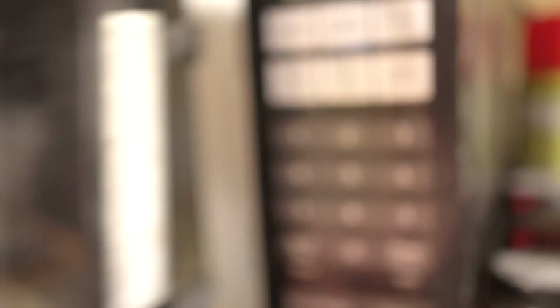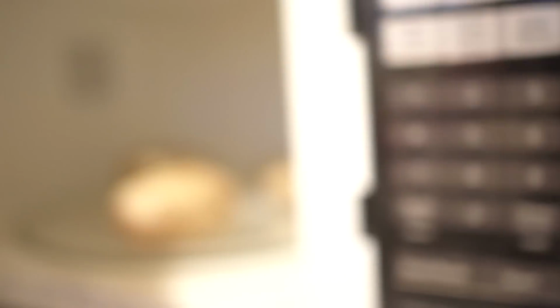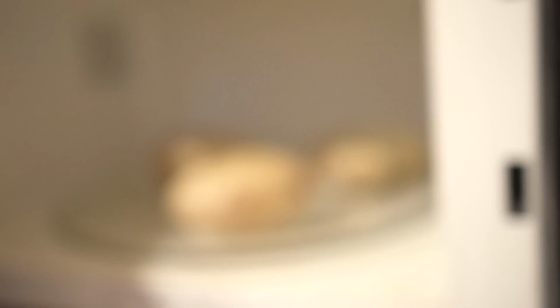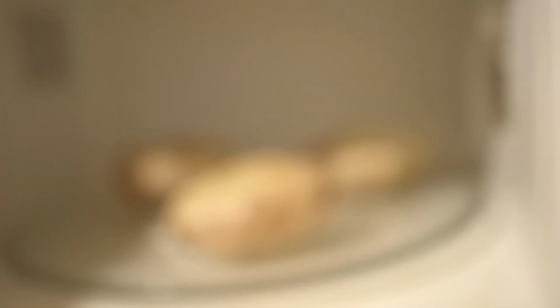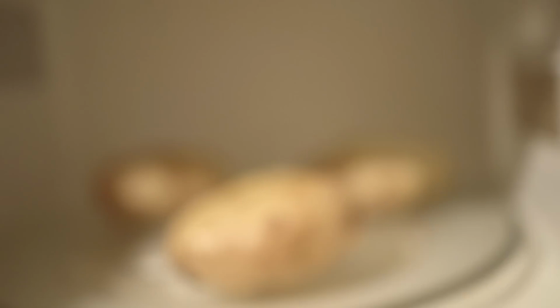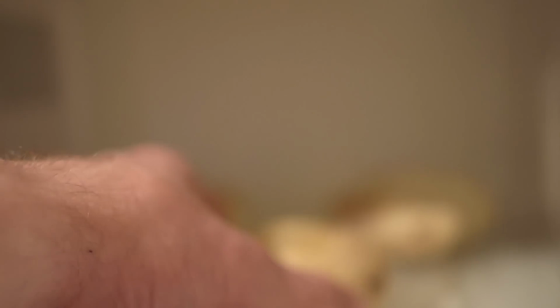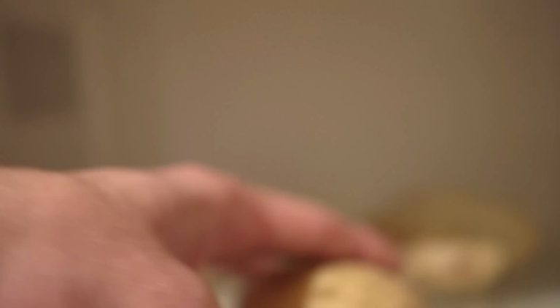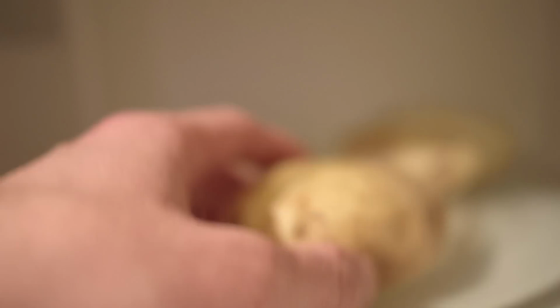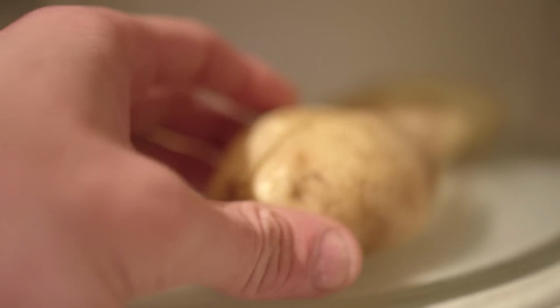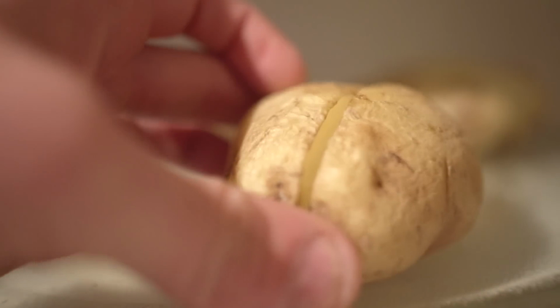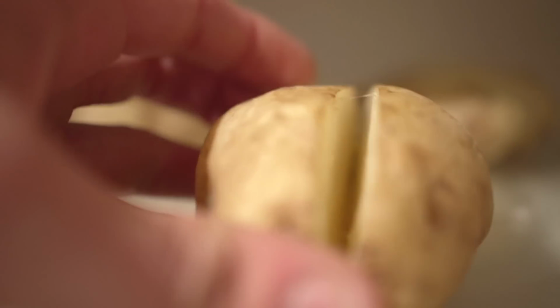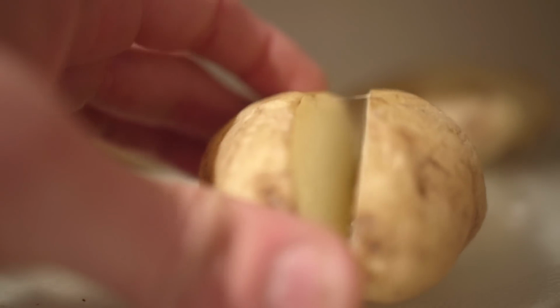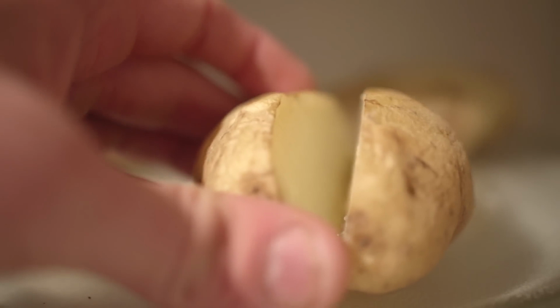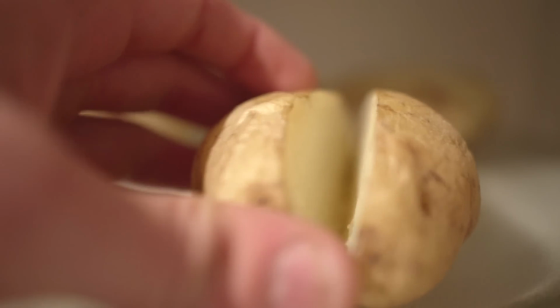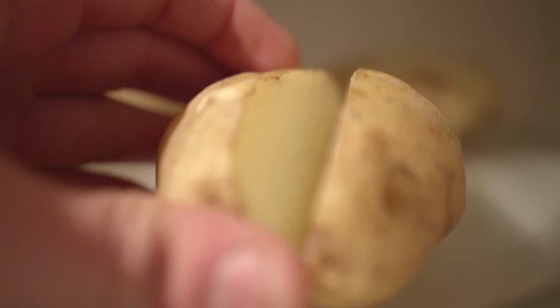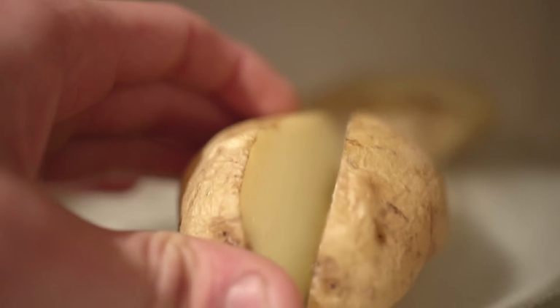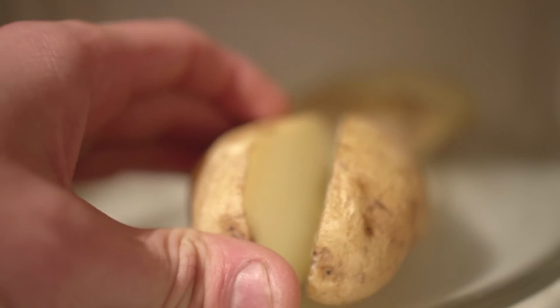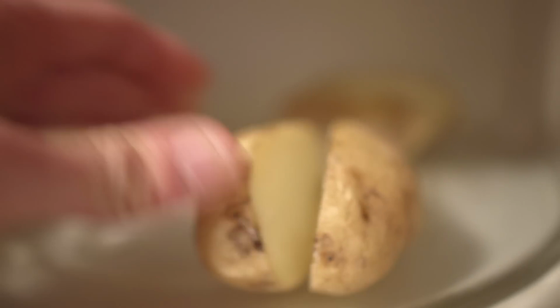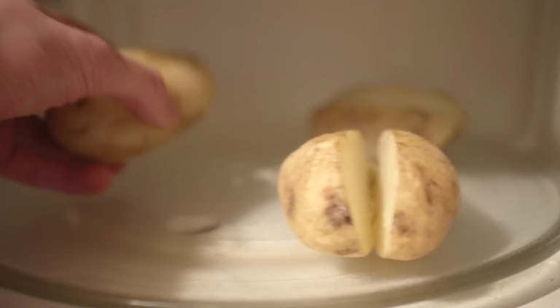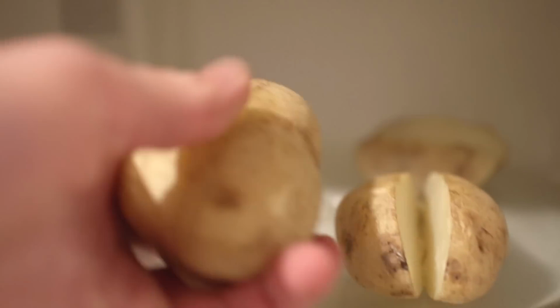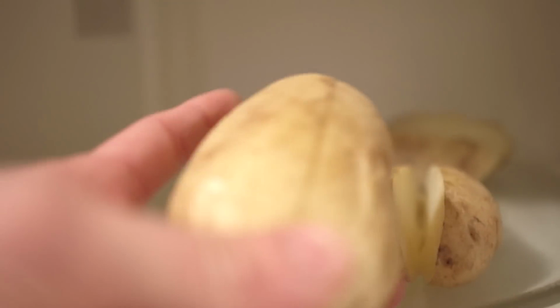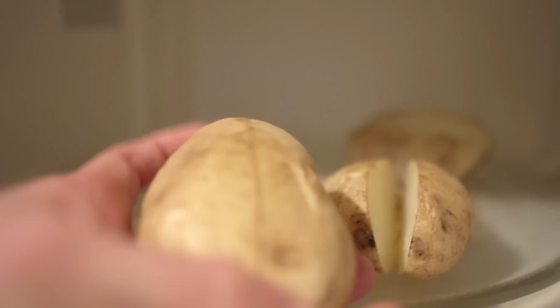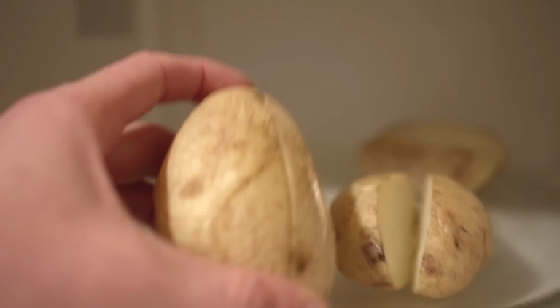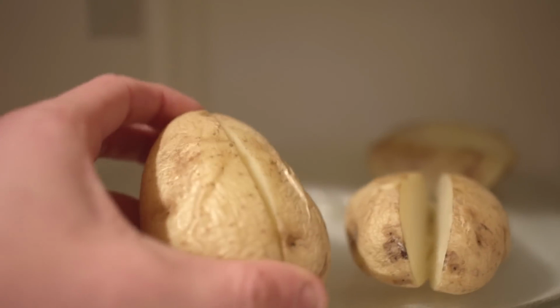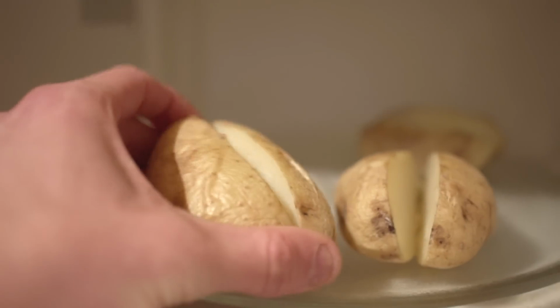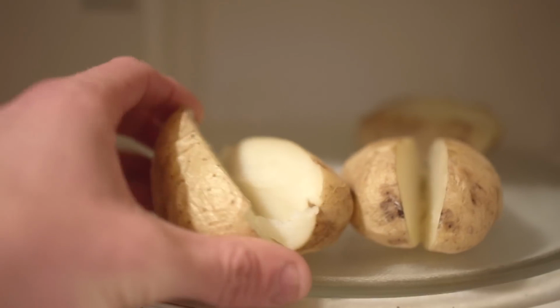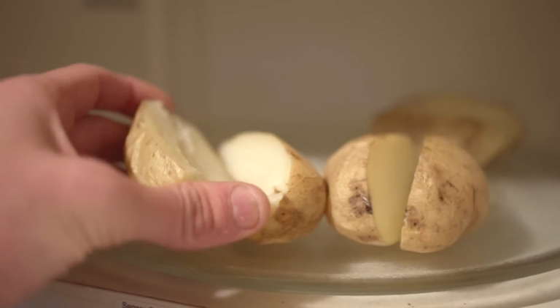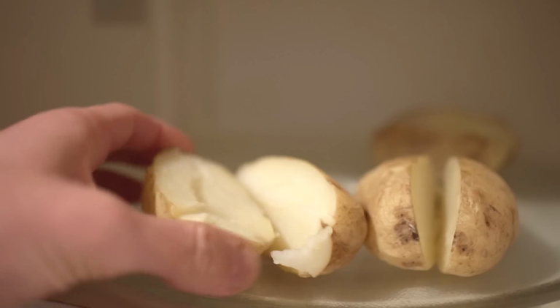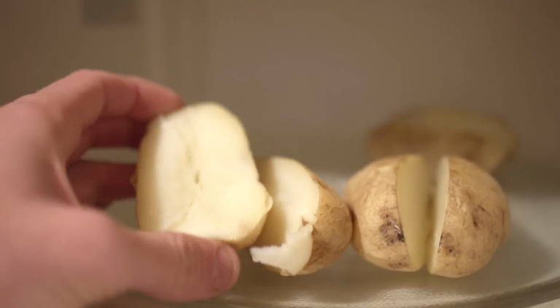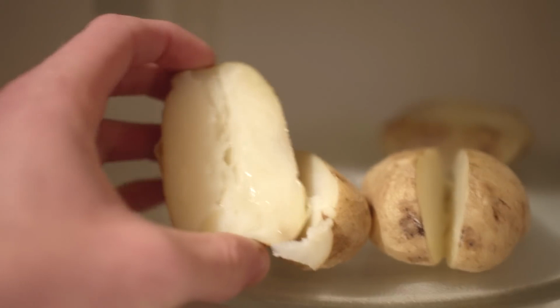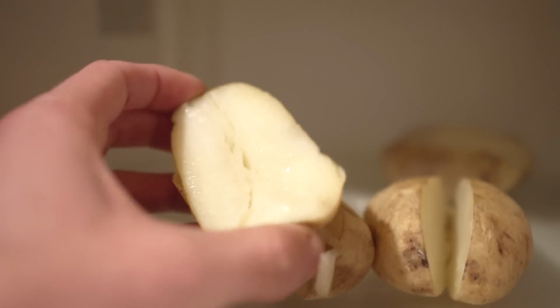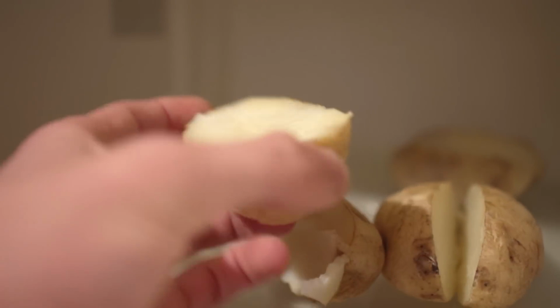When you open it up, if they're soft some of them will start splitting open just like this one — this one is absolutely perfect. As I was saying, once you cut them like that and they soften up, it makes it very easy. I can even open it with just one hand to make these perfect split halves.